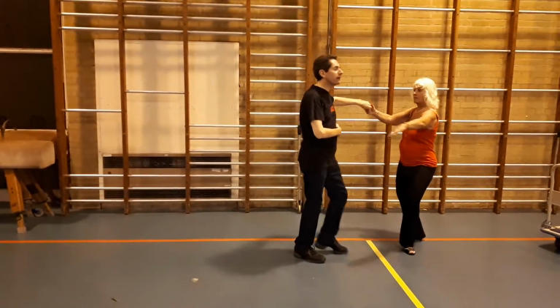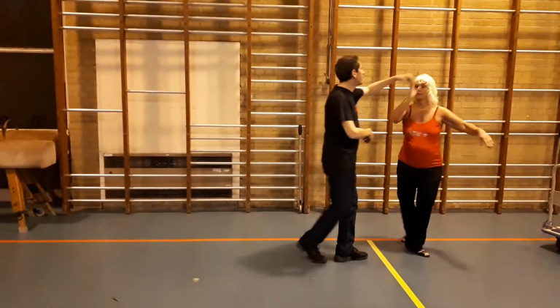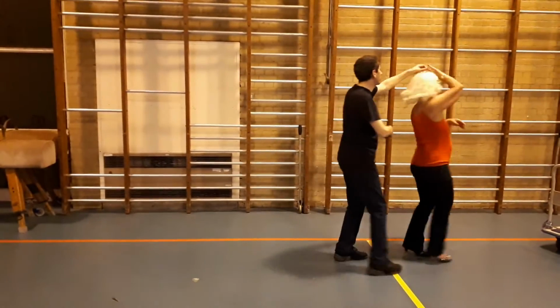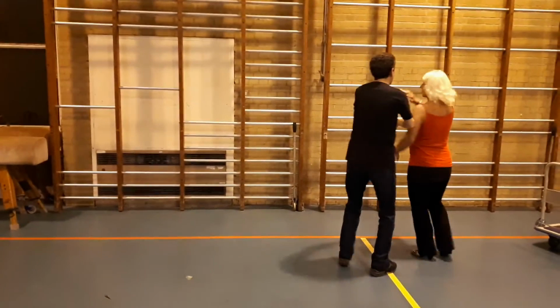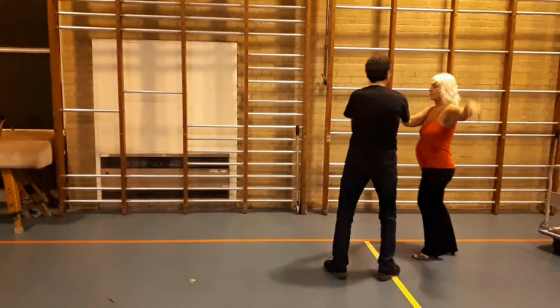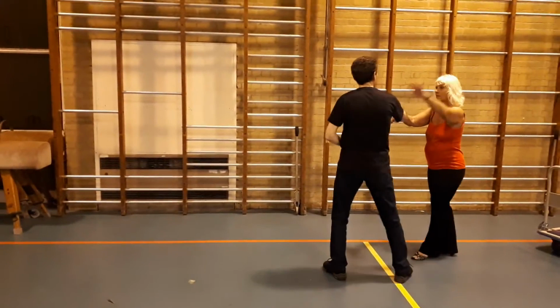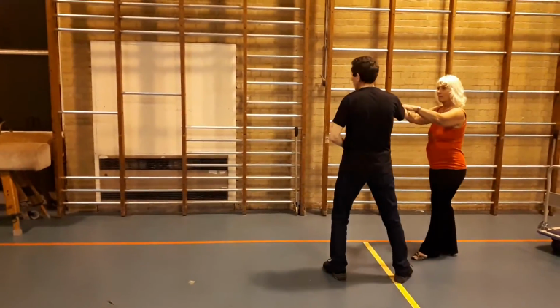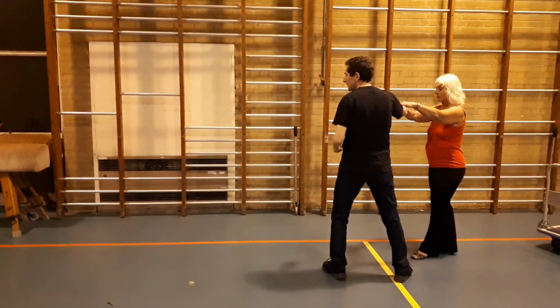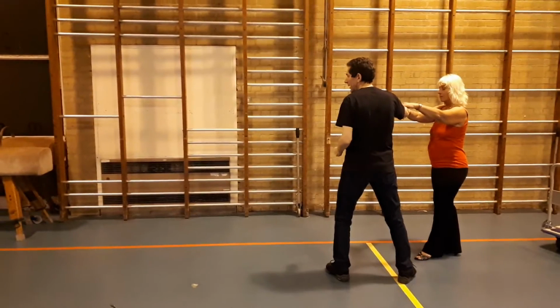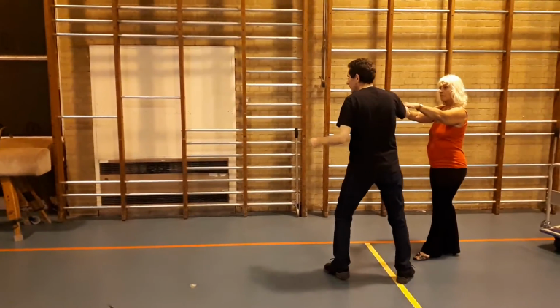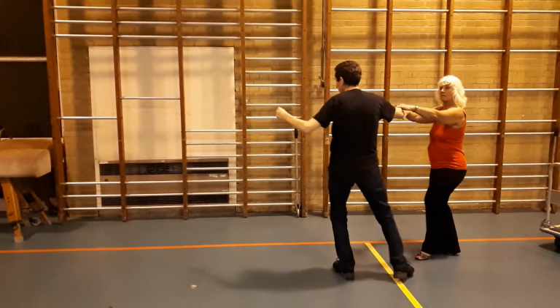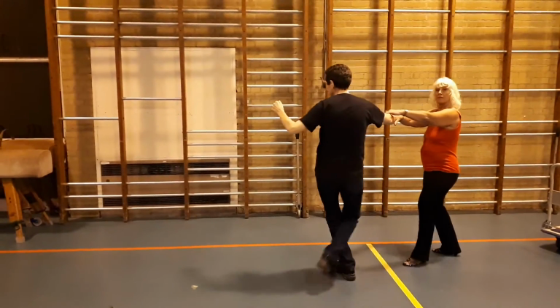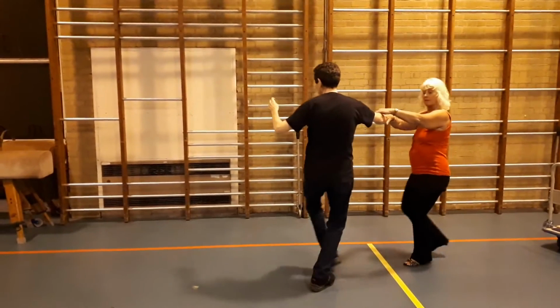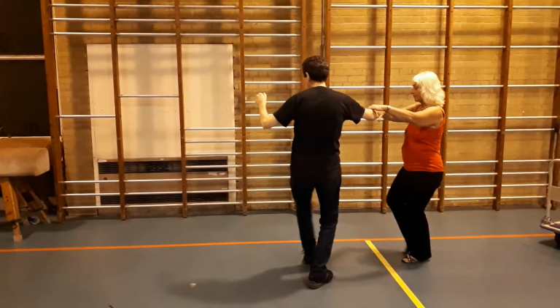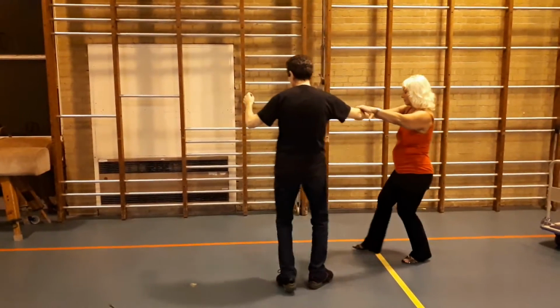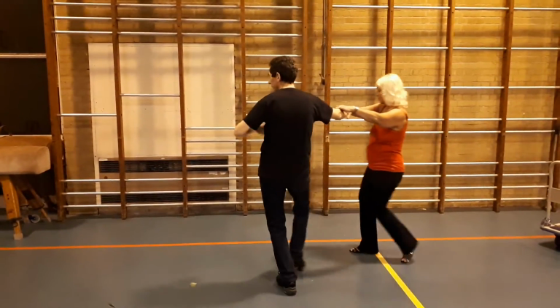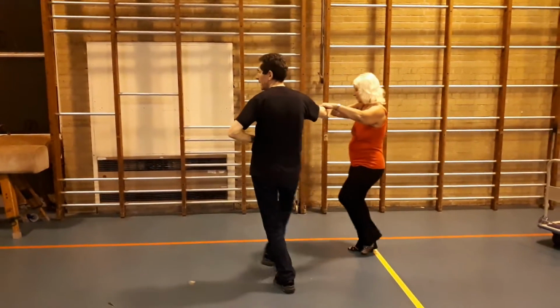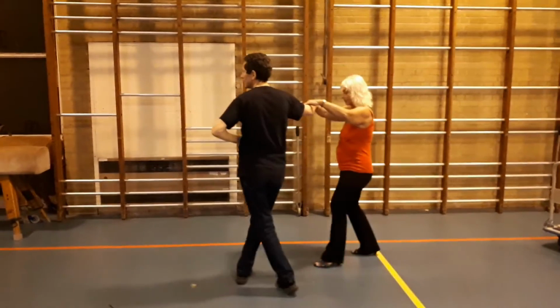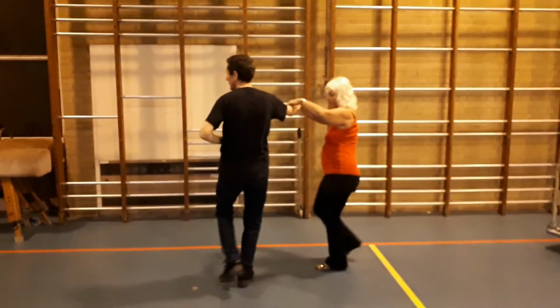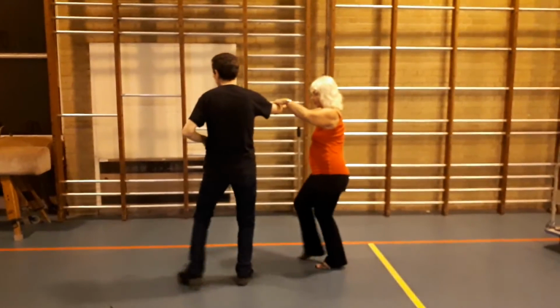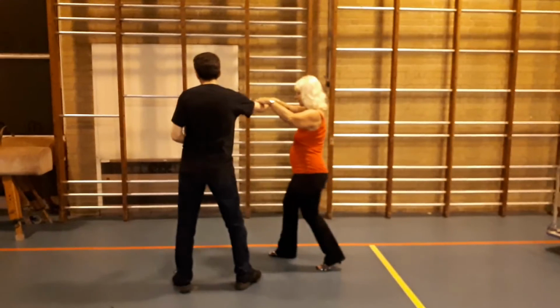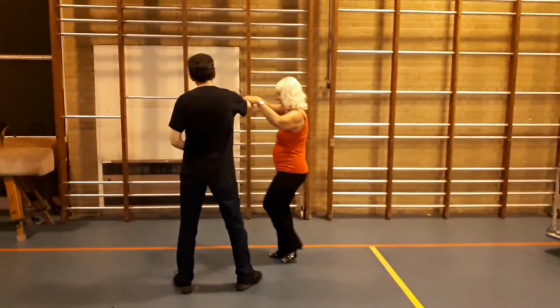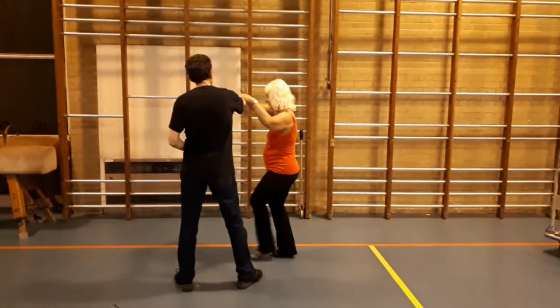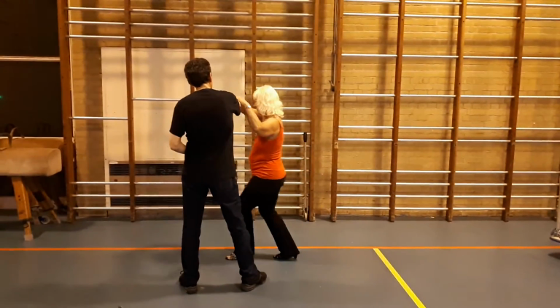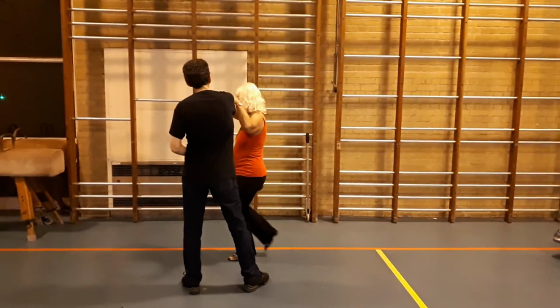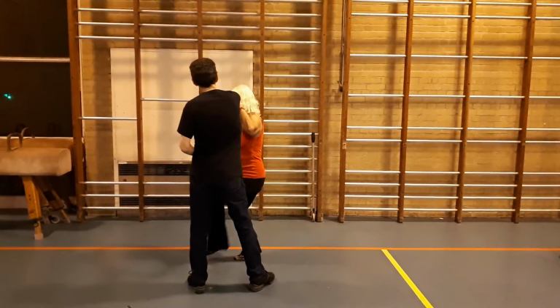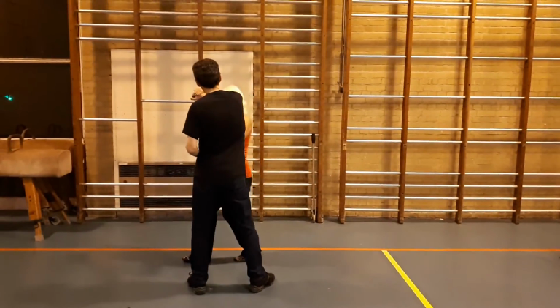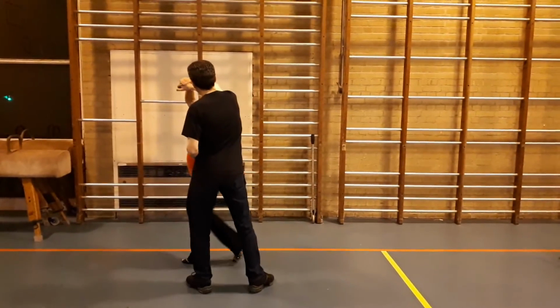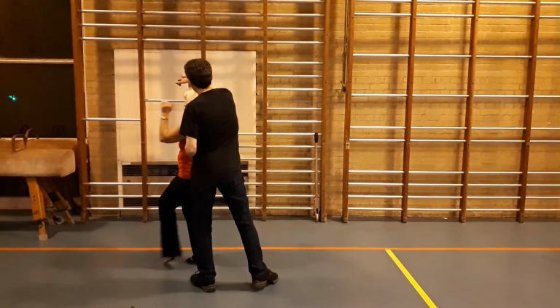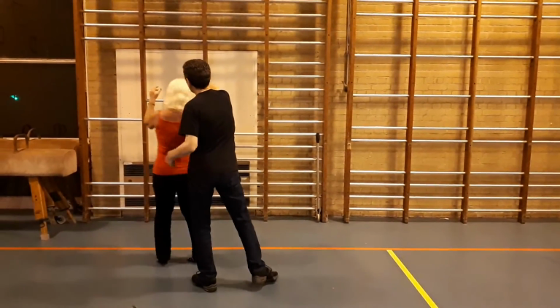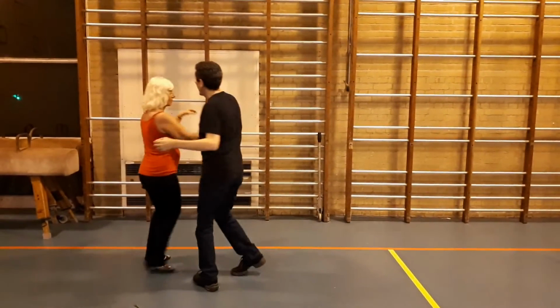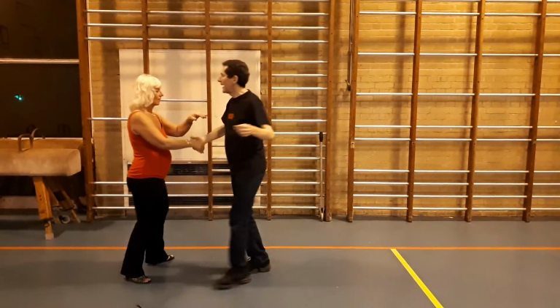We're going to do the returning to the double handed, locked low — this is a limbo. Step, tap, step, tap, step, tap, hold our base. Ladies: one, two, three, and then out.